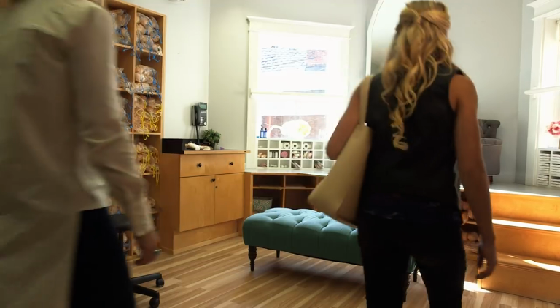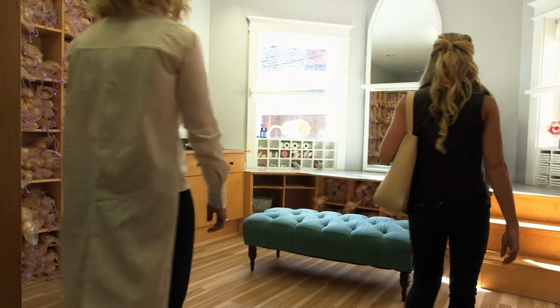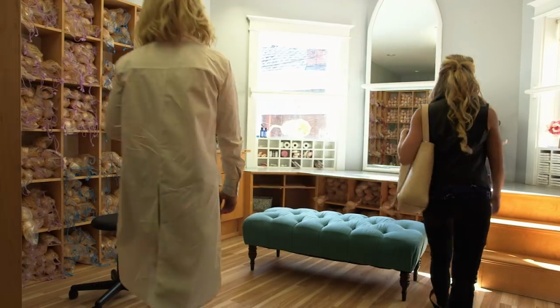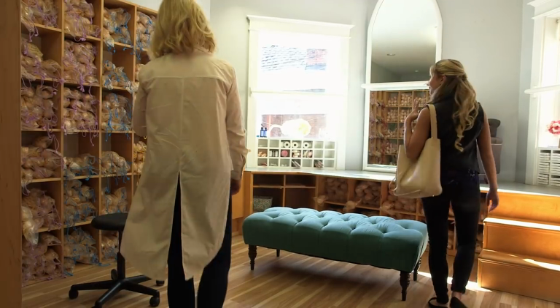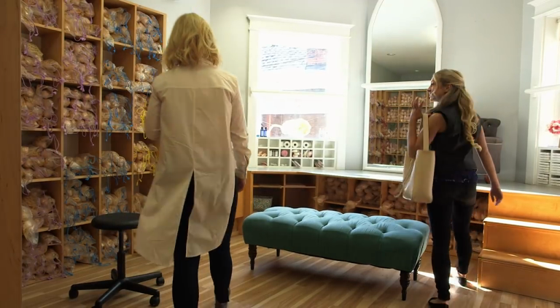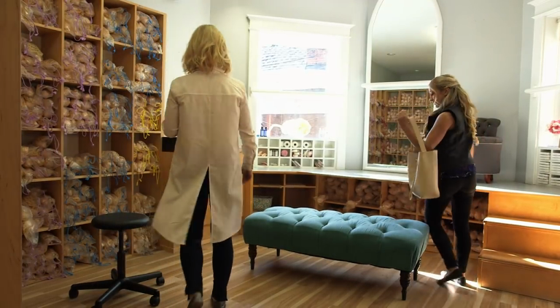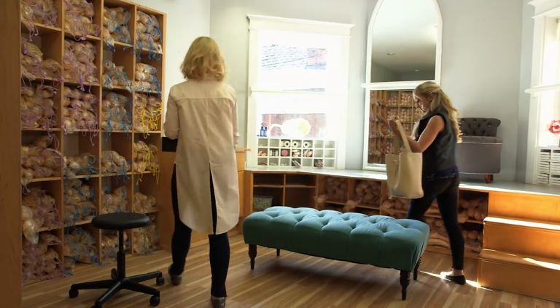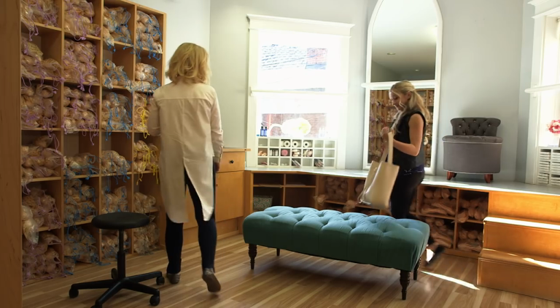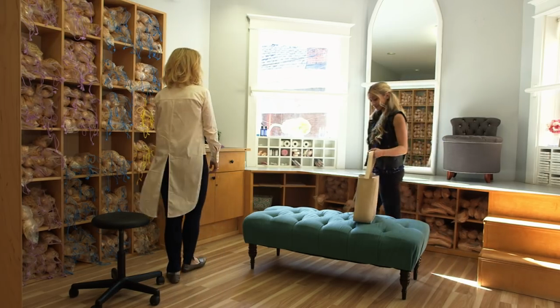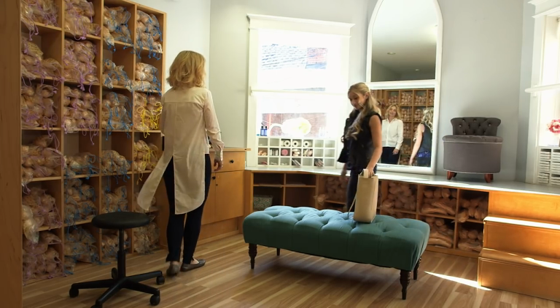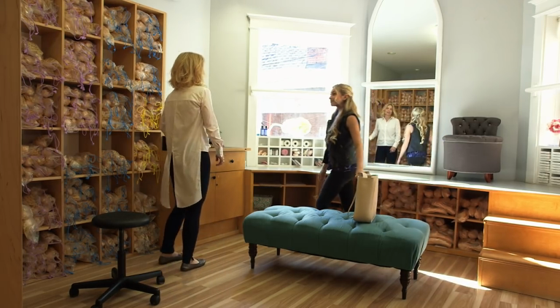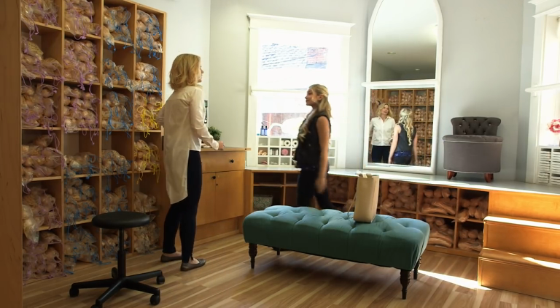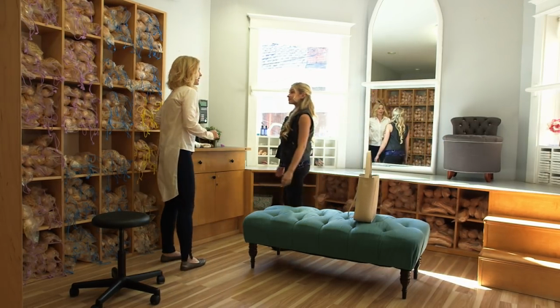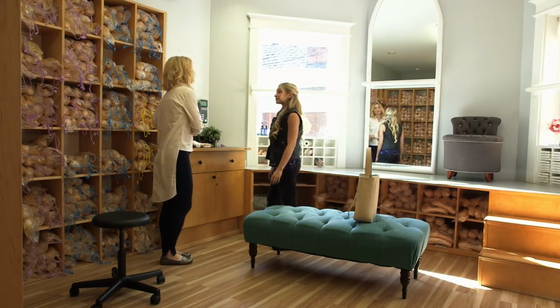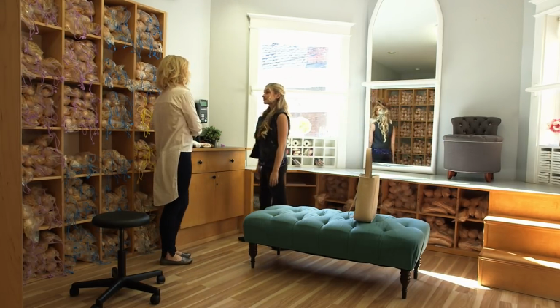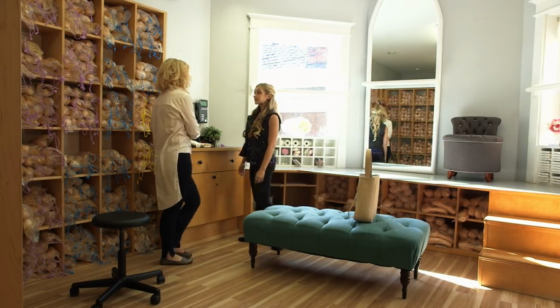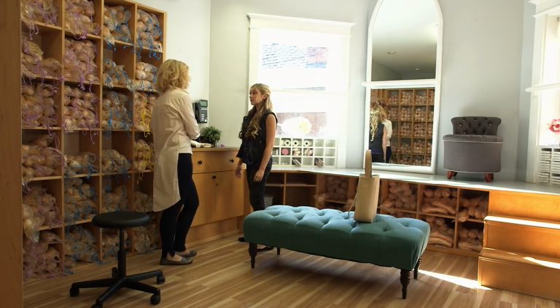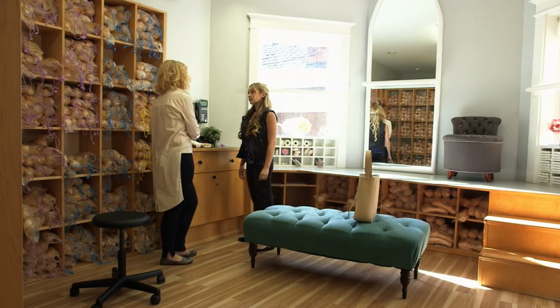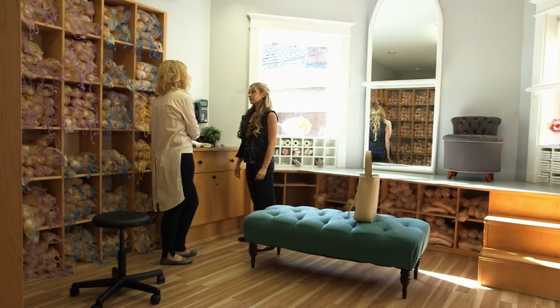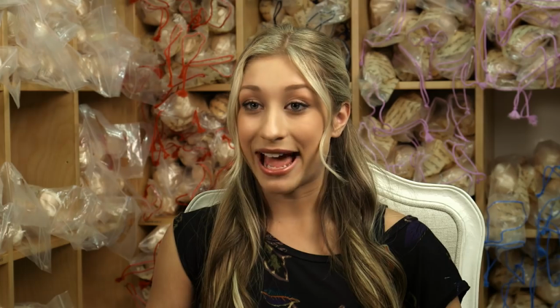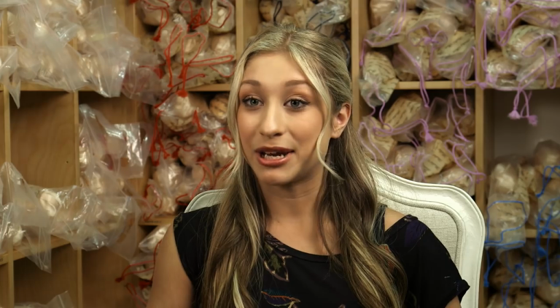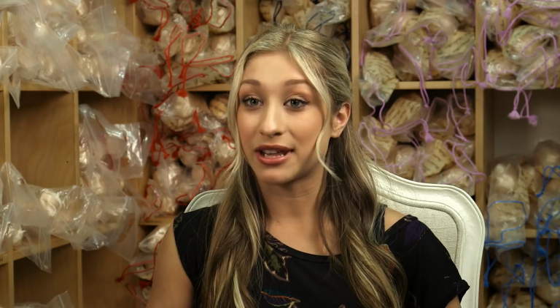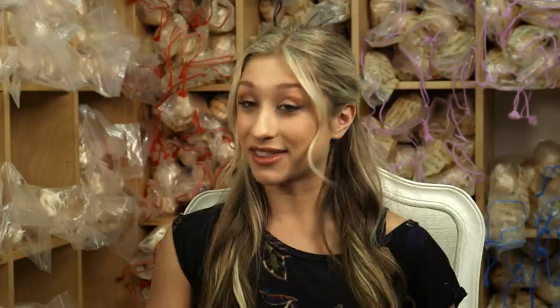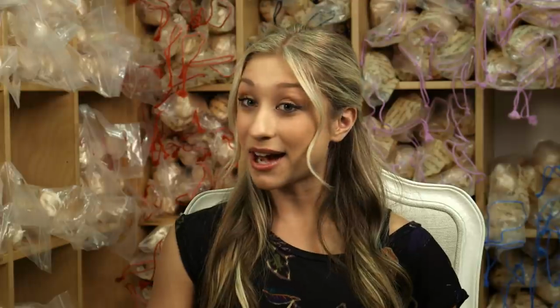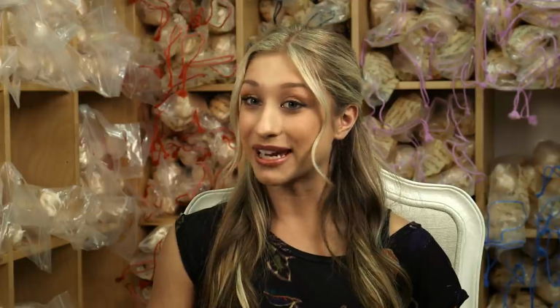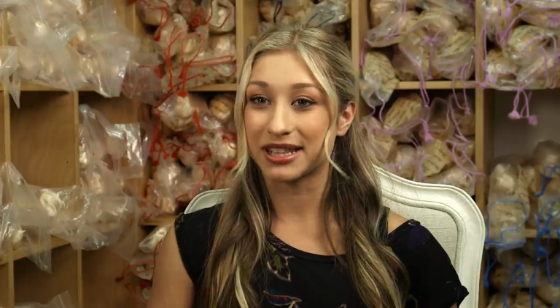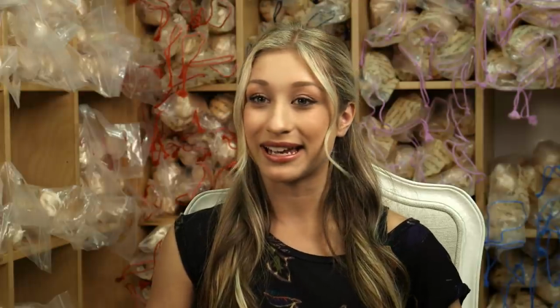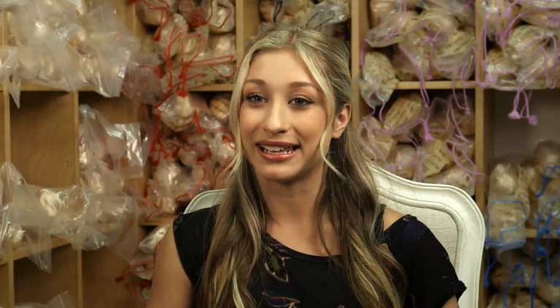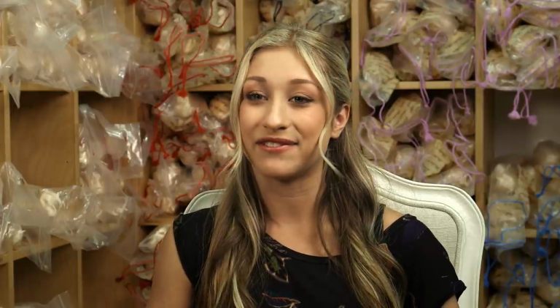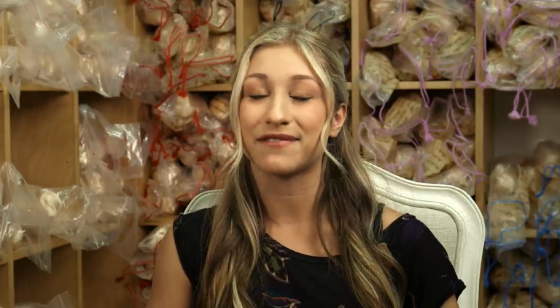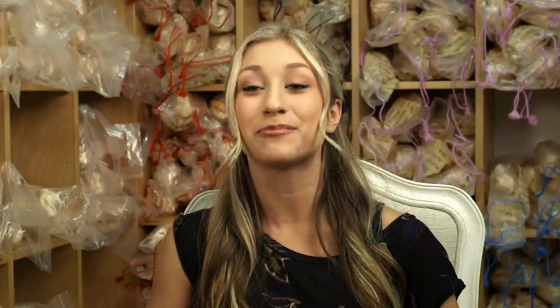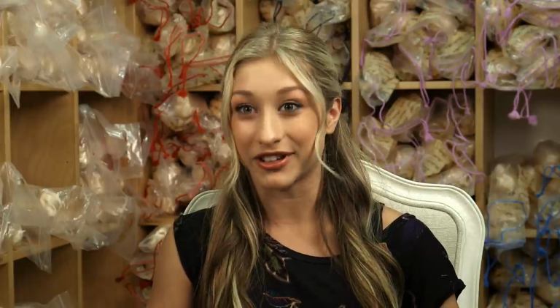It's great to see you. You too. Right now, I'm at my favorite pointe shoe shop buying my new pair of pointe shoes. I want to make sure that I get them now so I can work them in and they fit my feet perfectly.